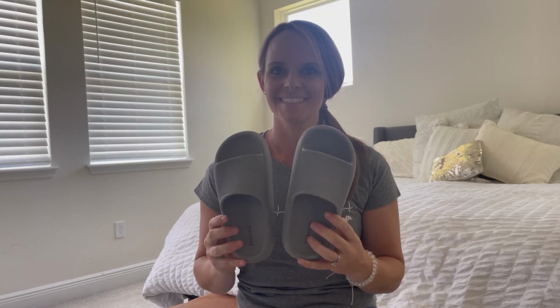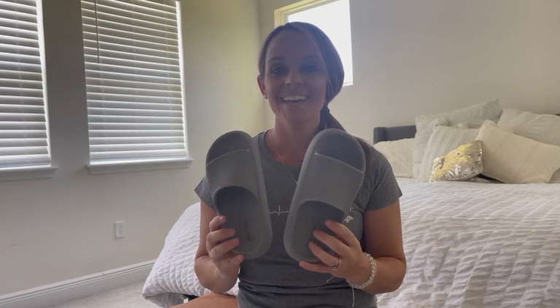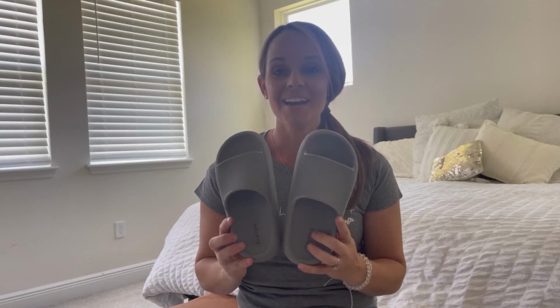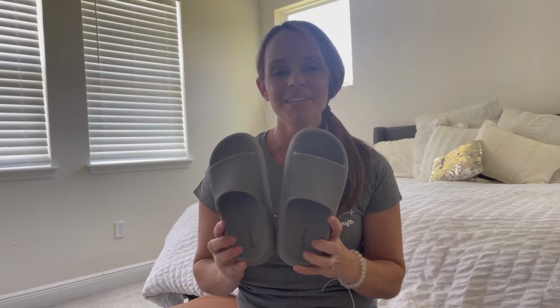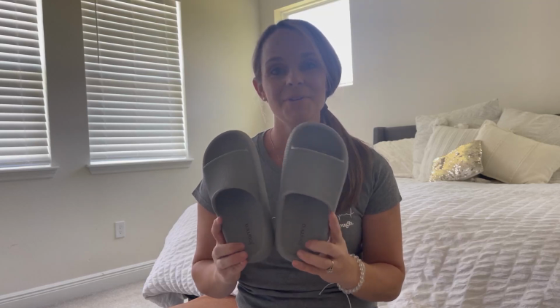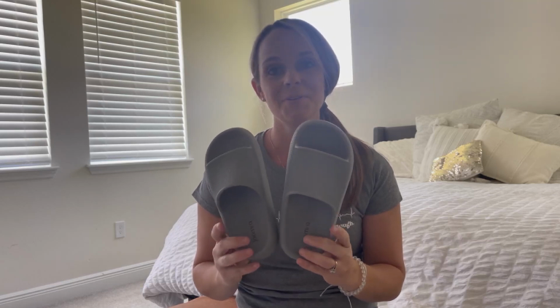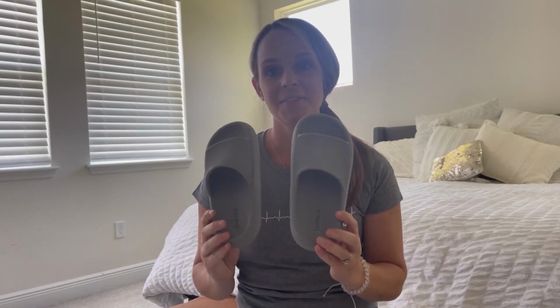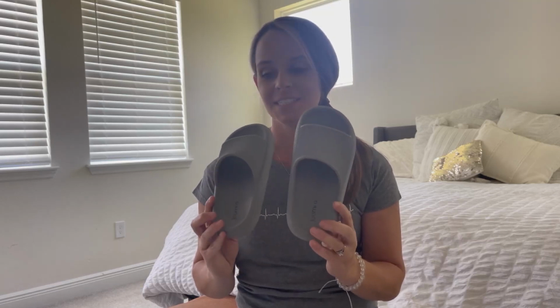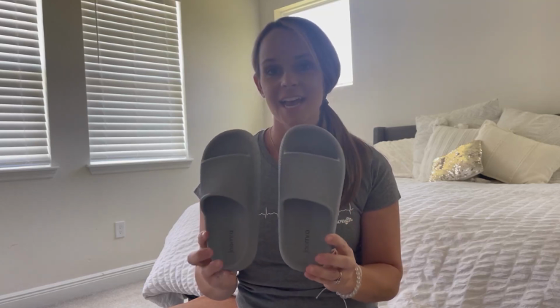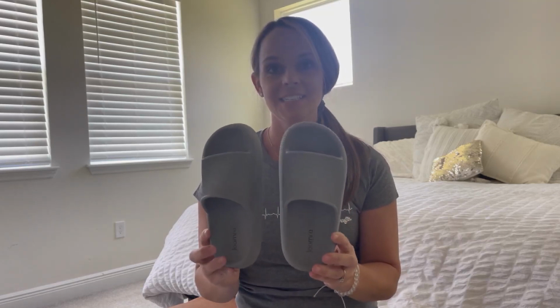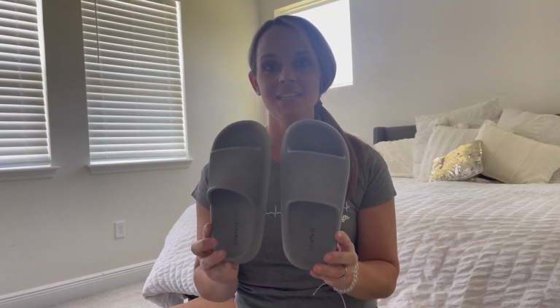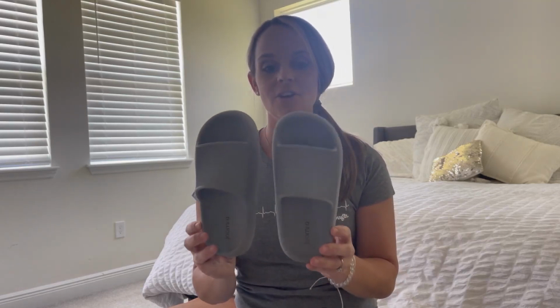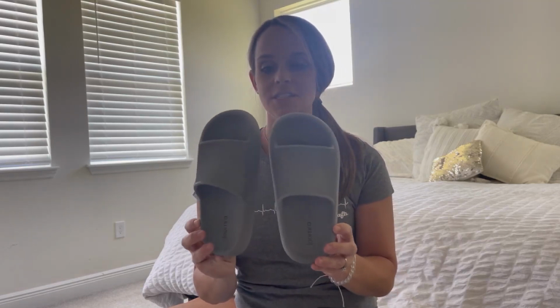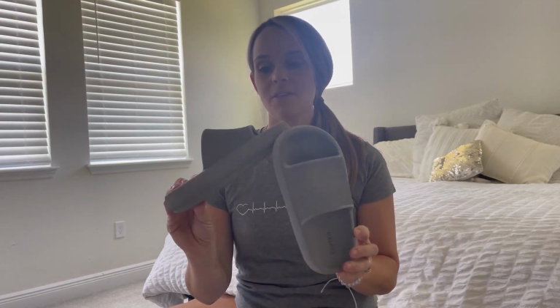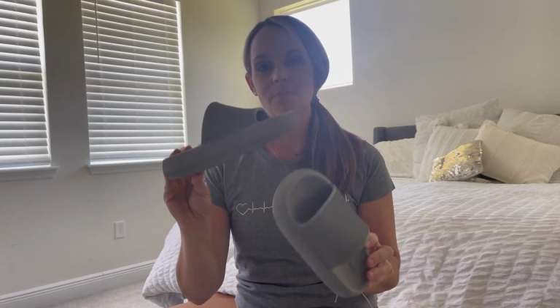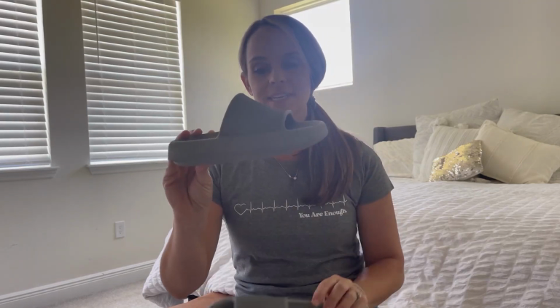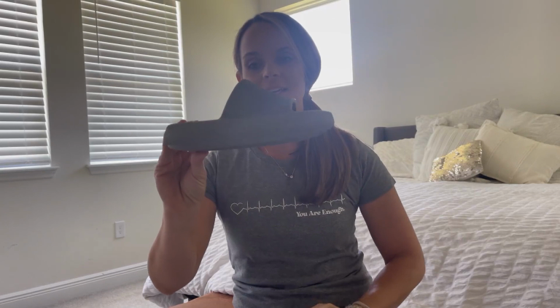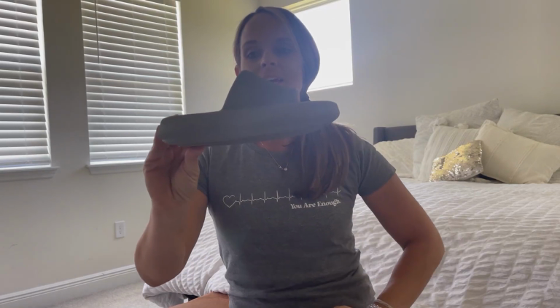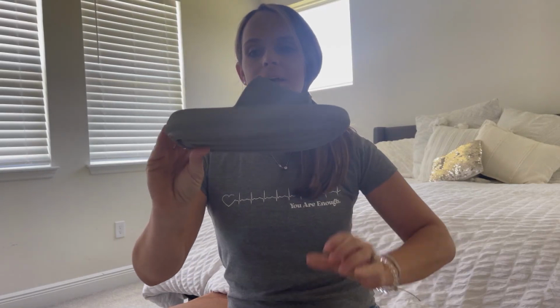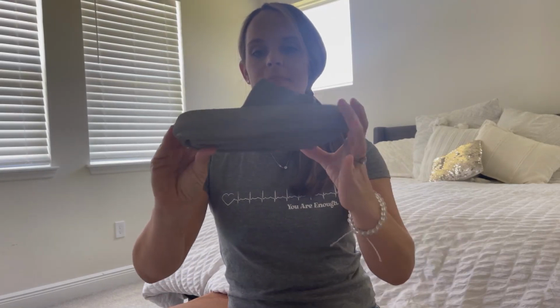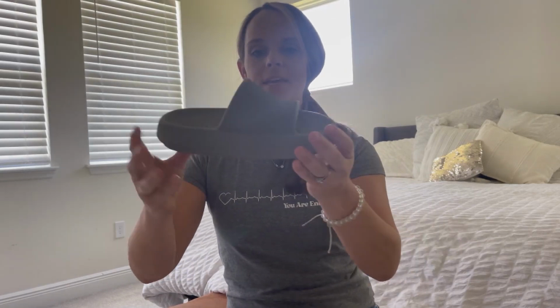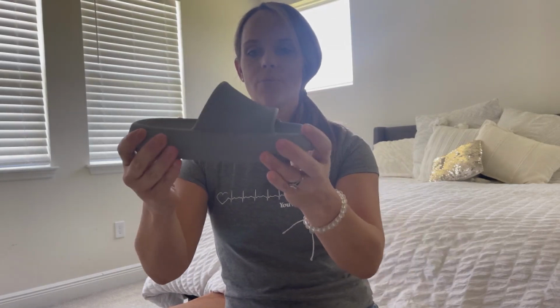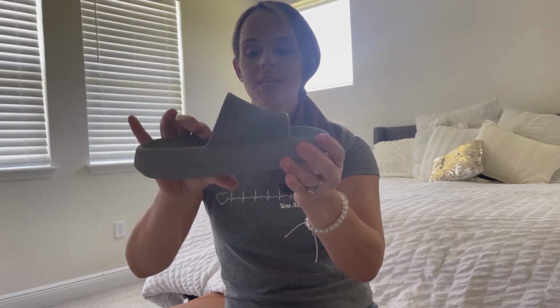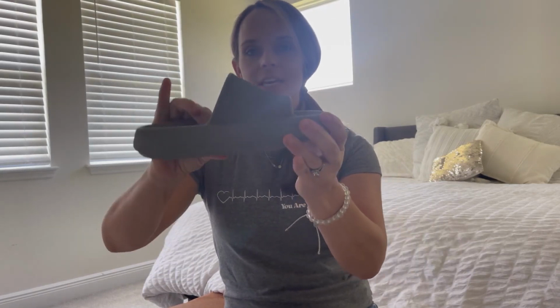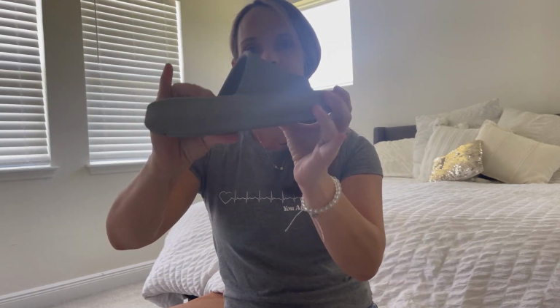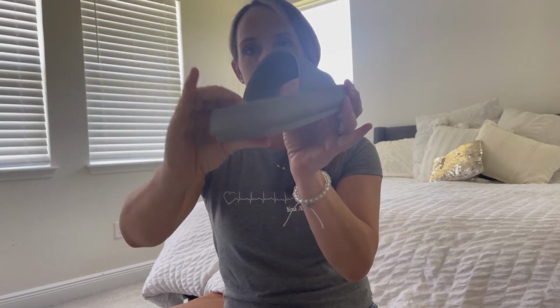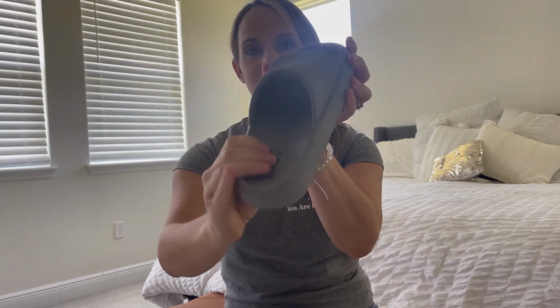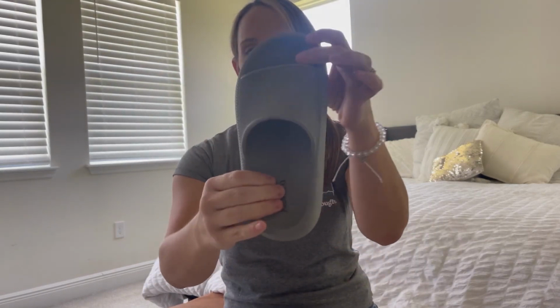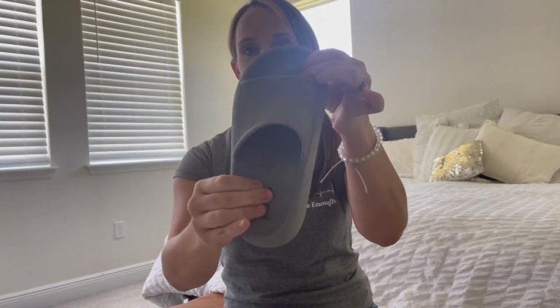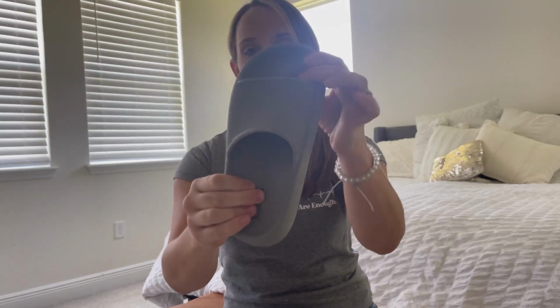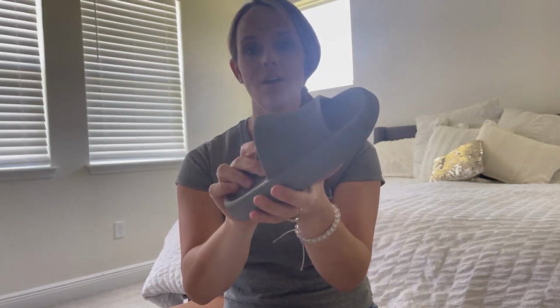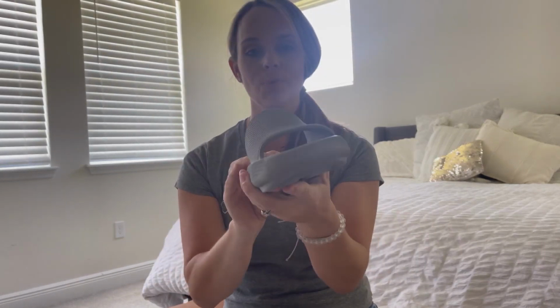Hi, I wanted to give a quick review on these slides. These are awesome. I got them from my son. They are really thick and plush, really squishy and comfortable.